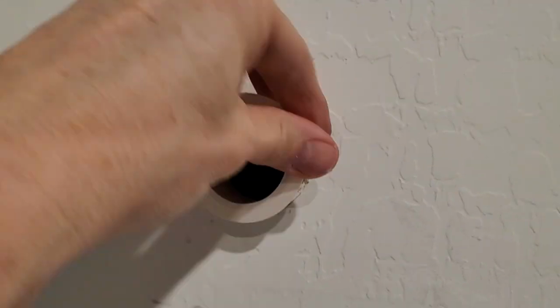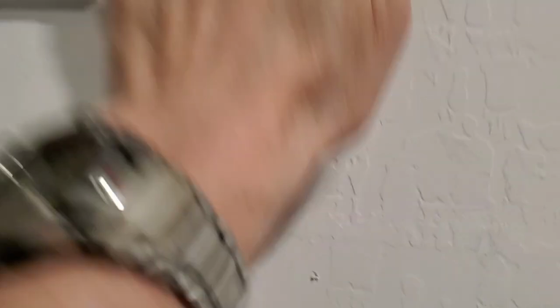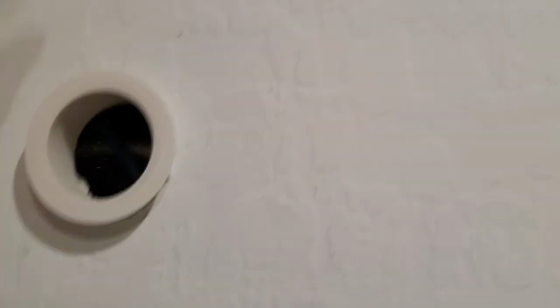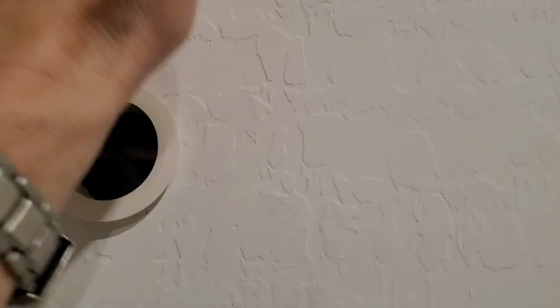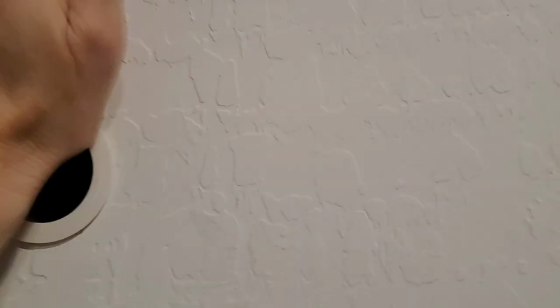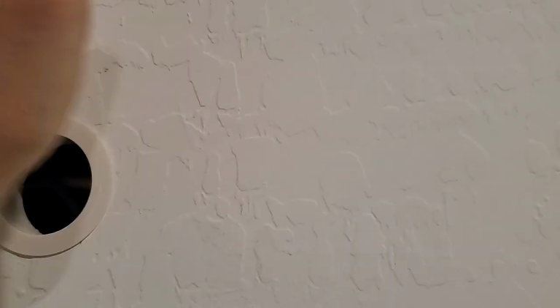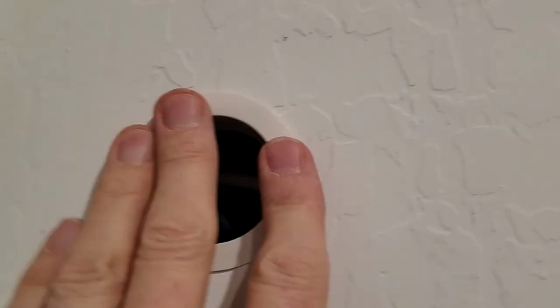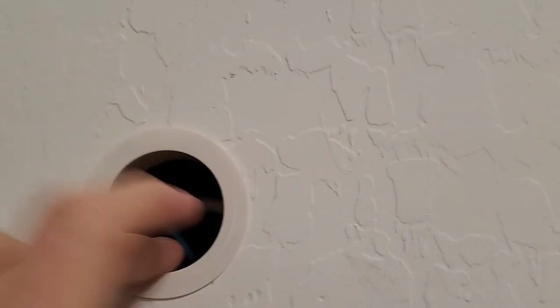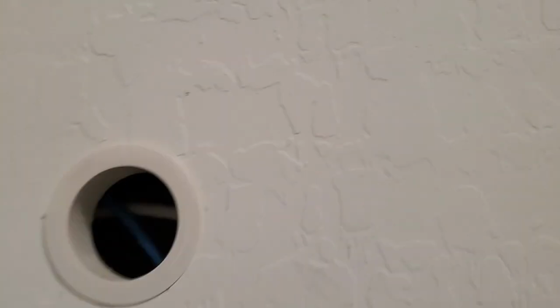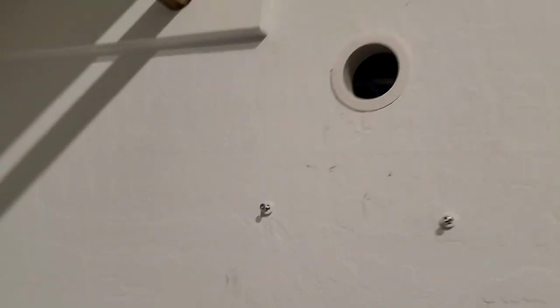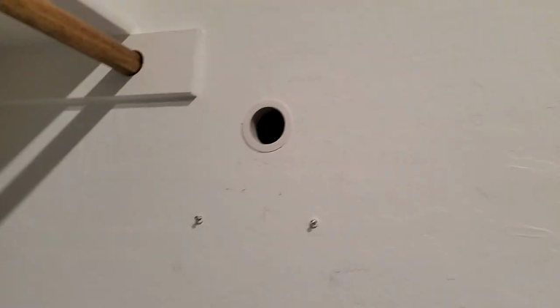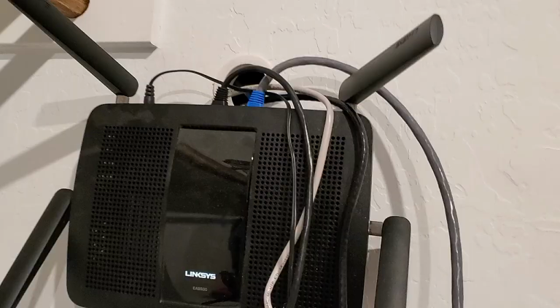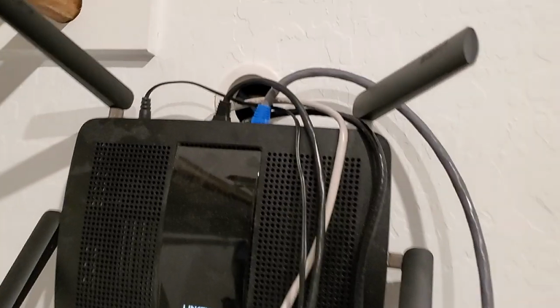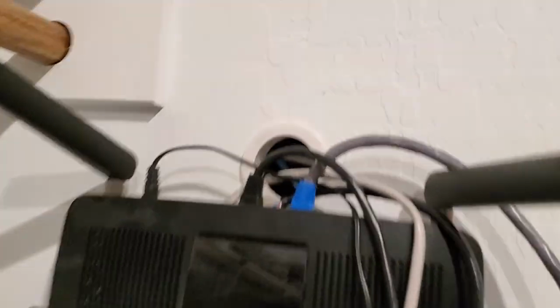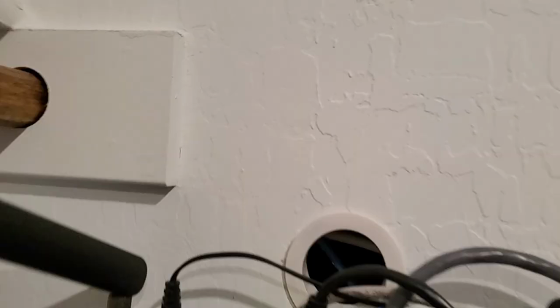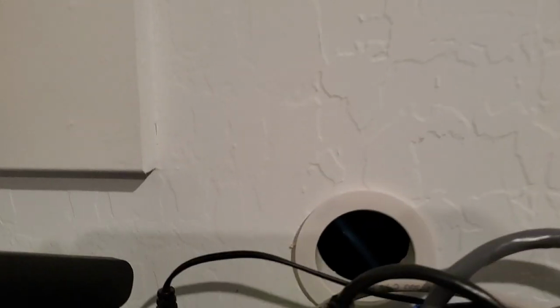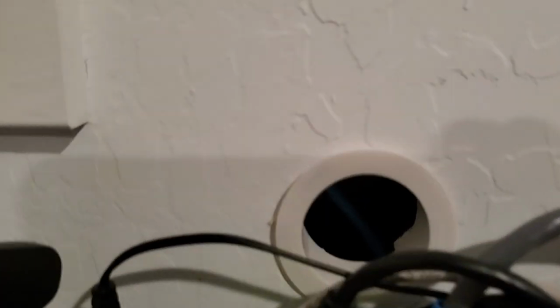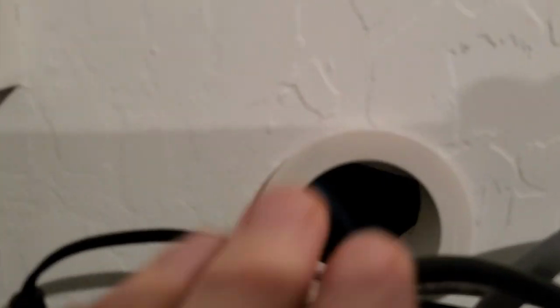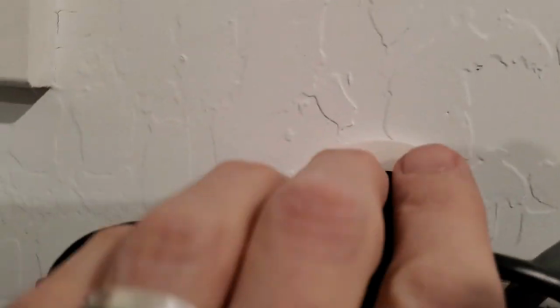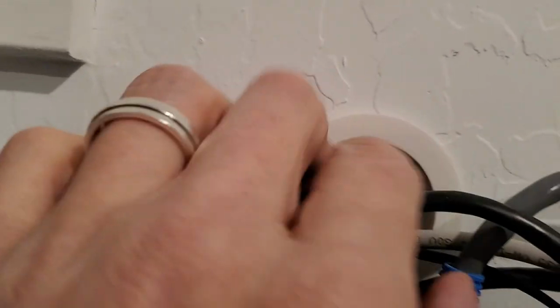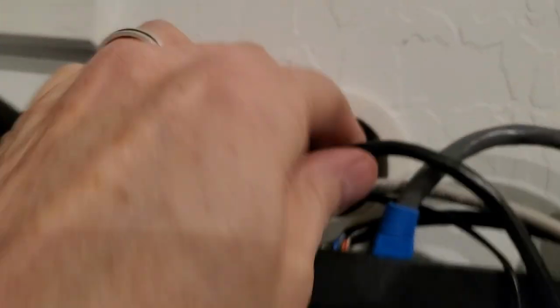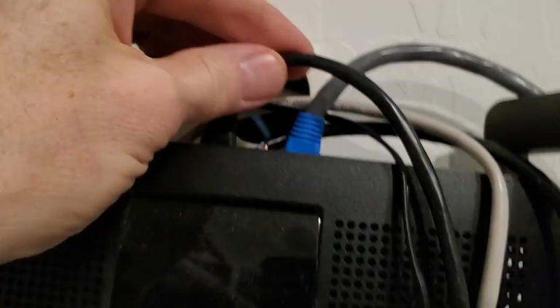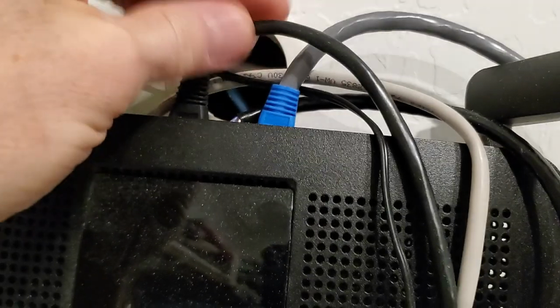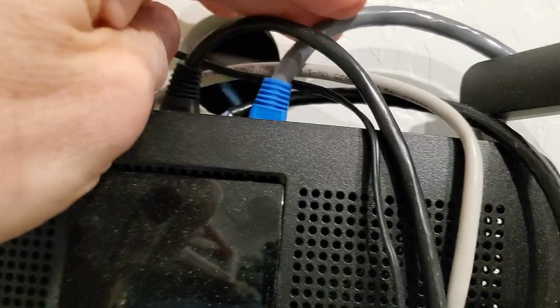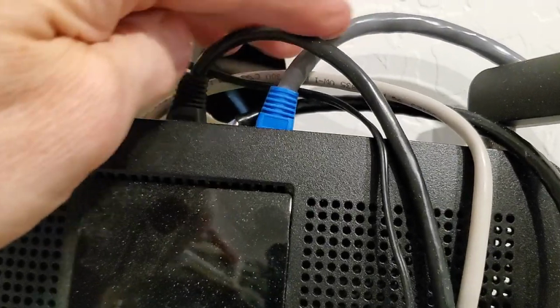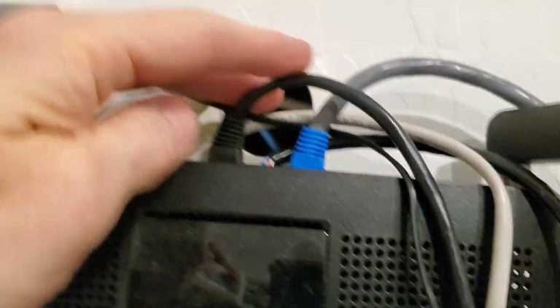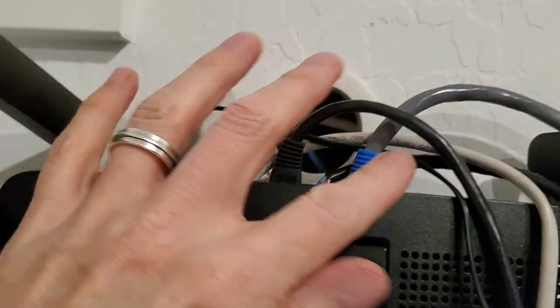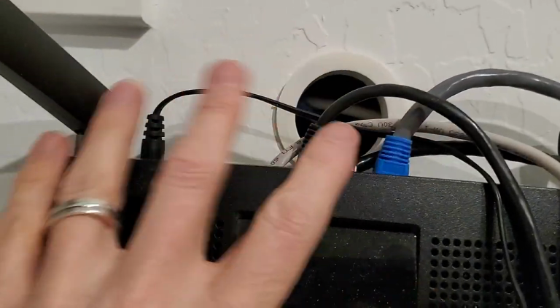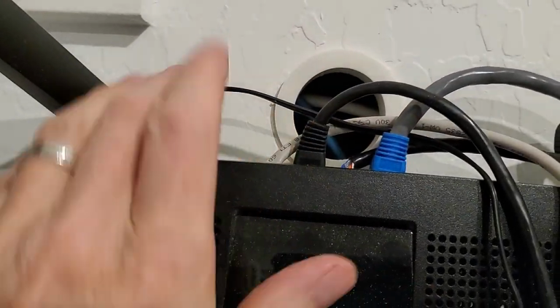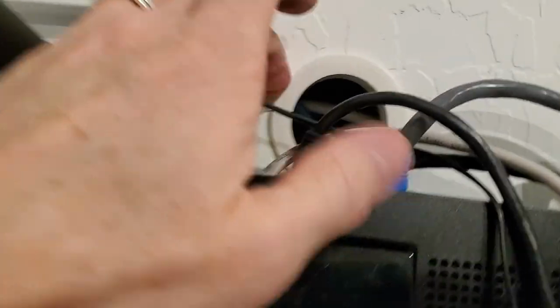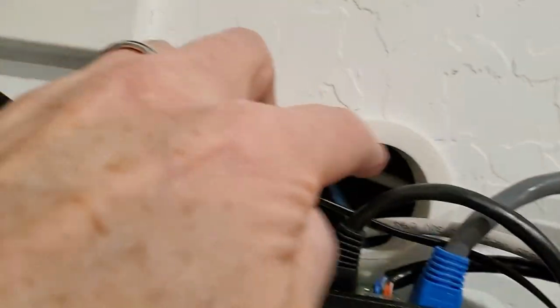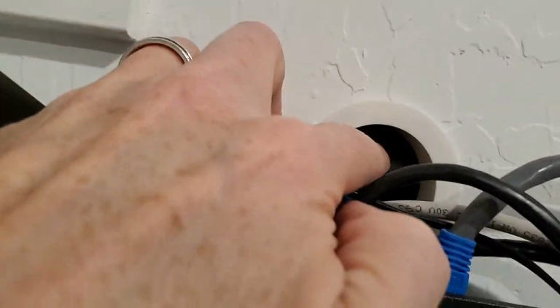Let's see if it fits — and it does. Place the router back on the wall, and now it's time to drop the wires through the wall and into the network box.